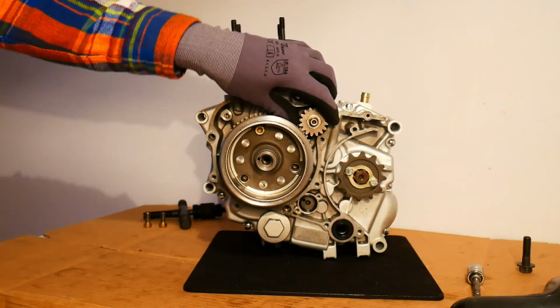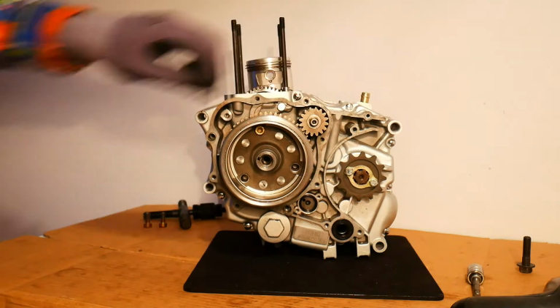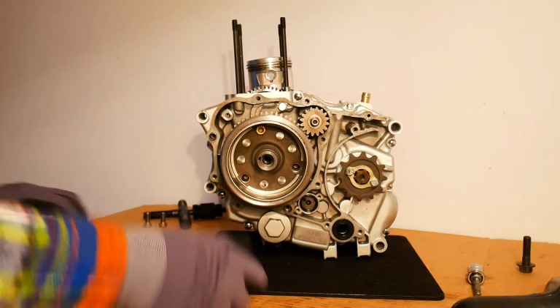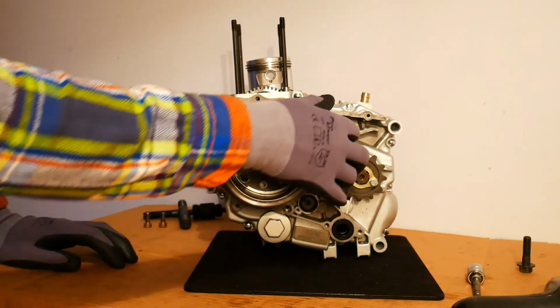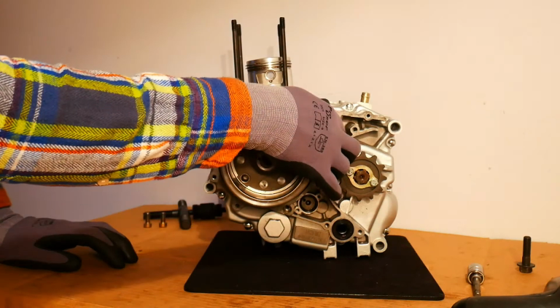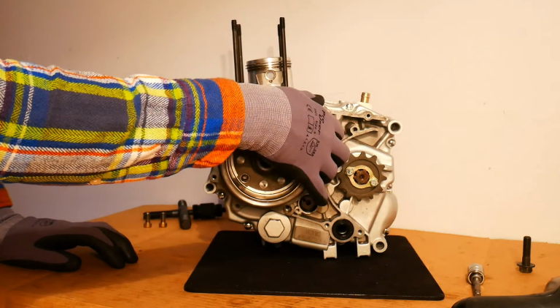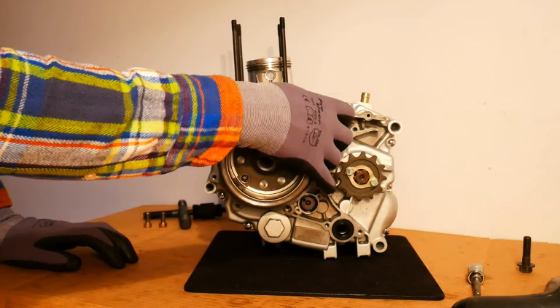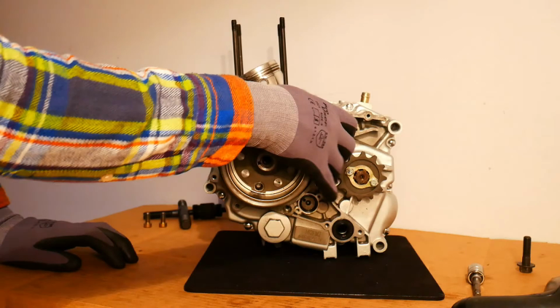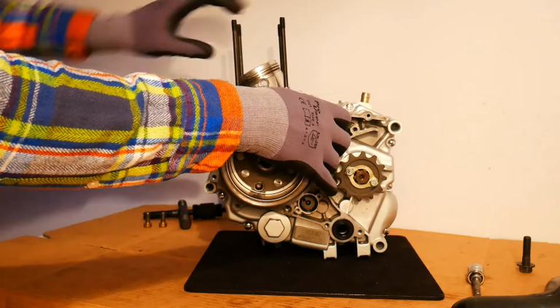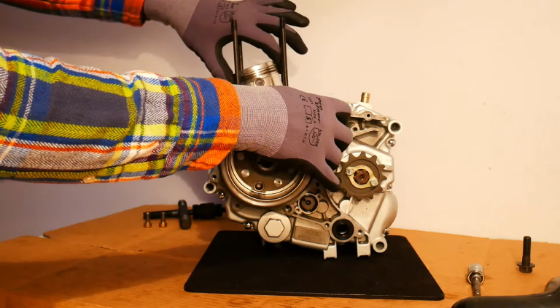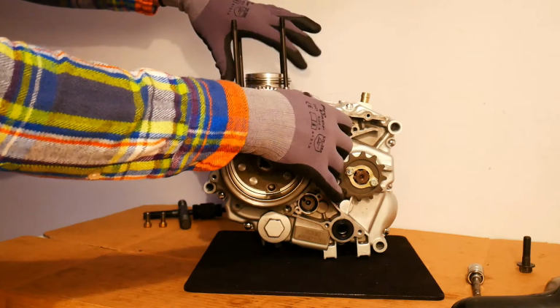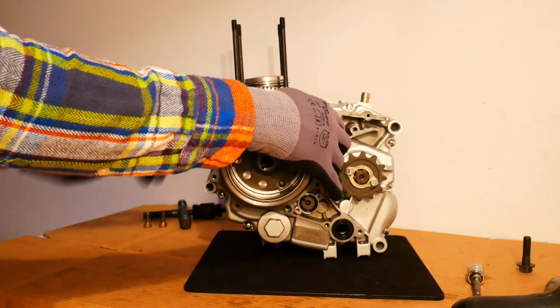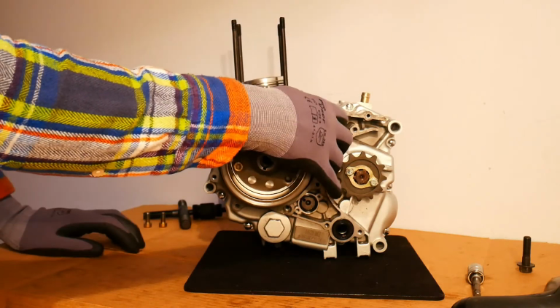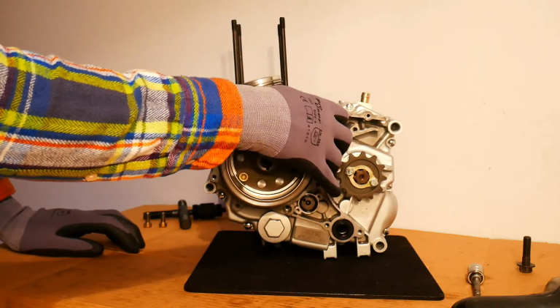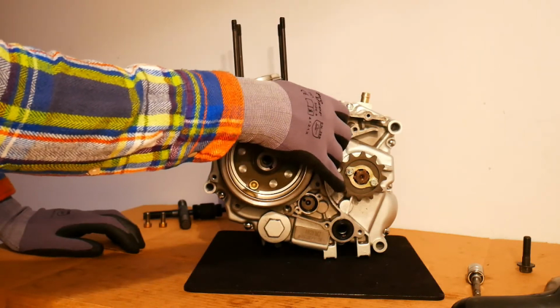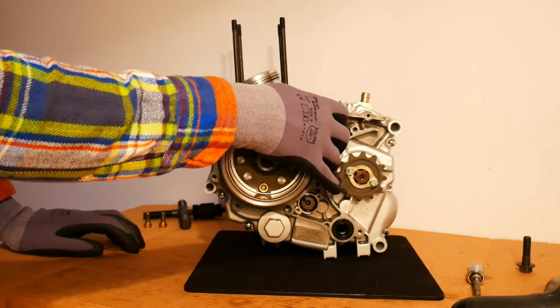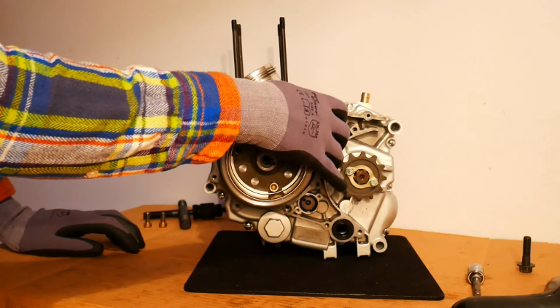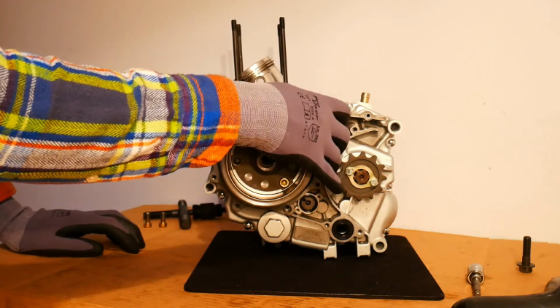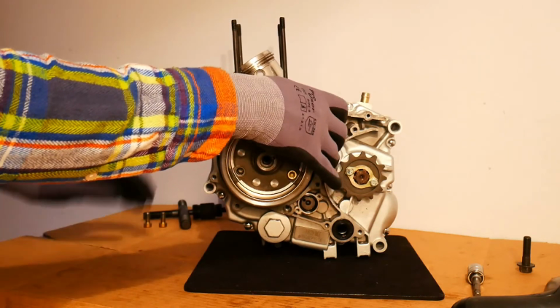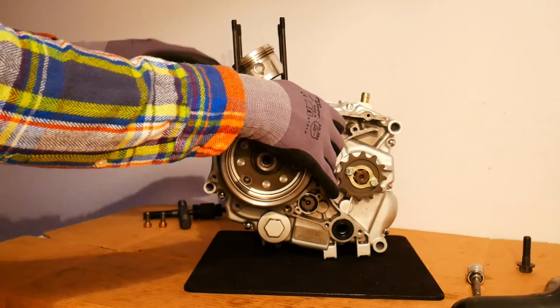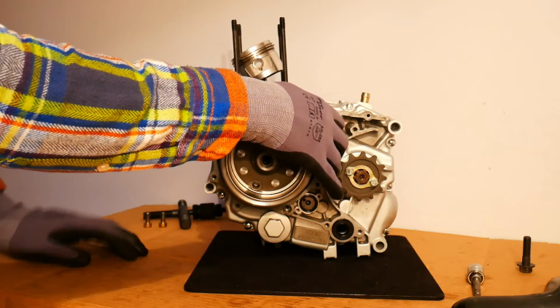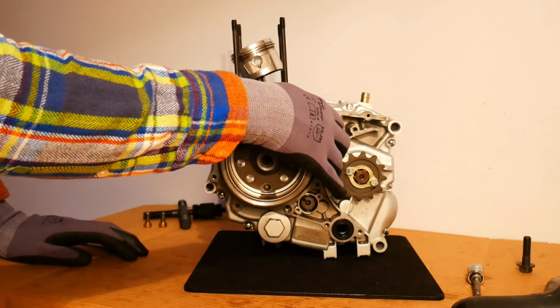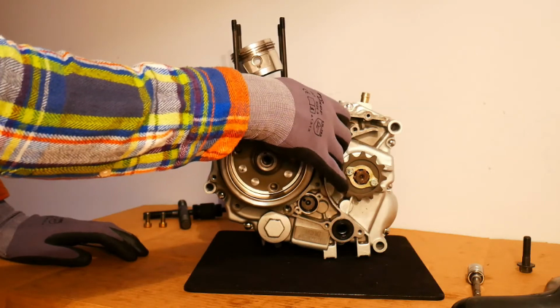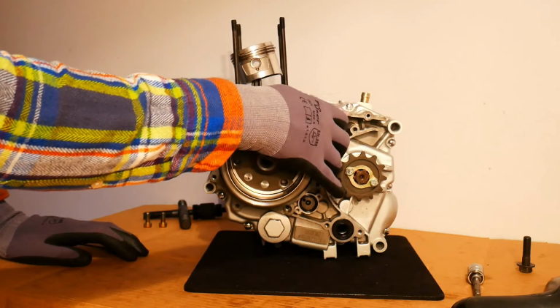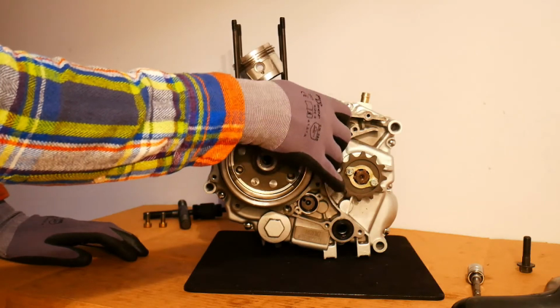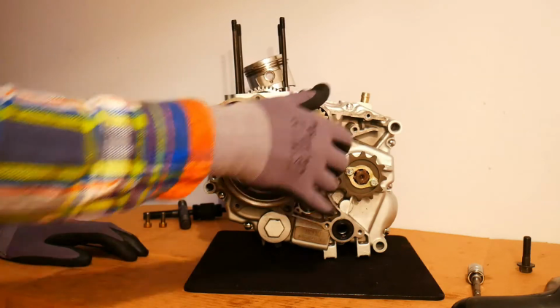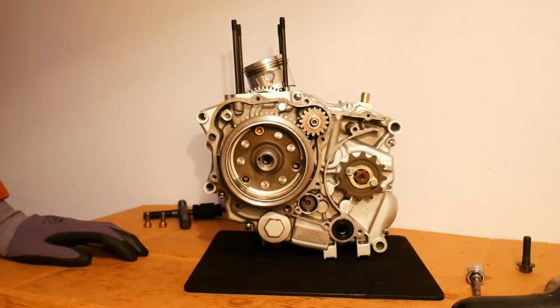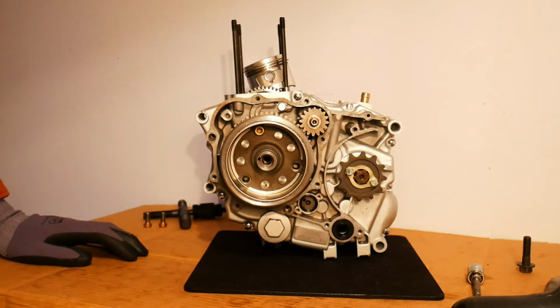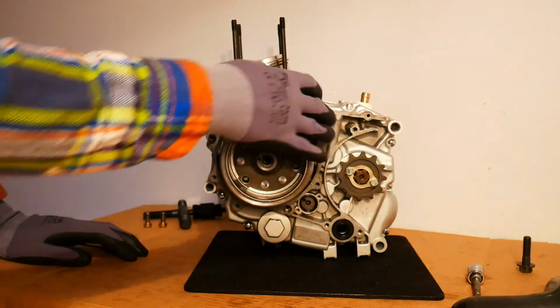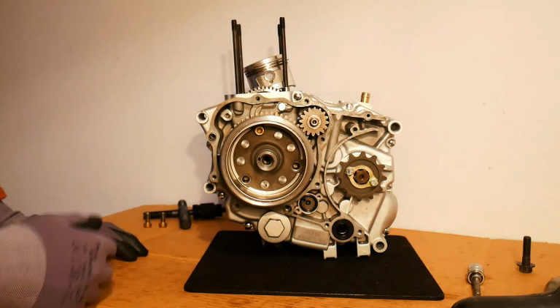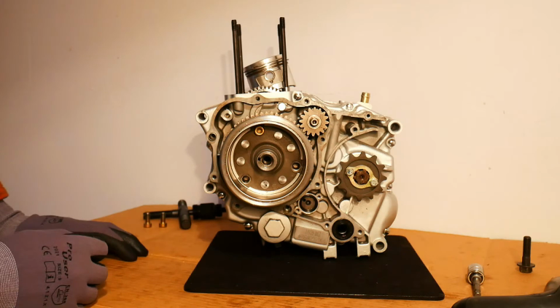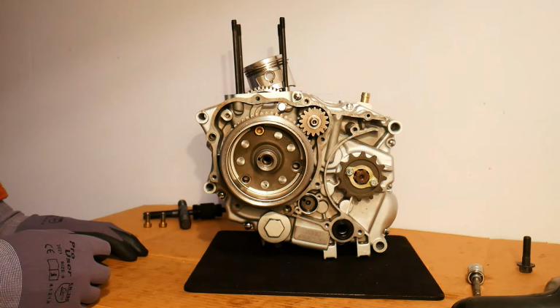If you keep an eye on the piston while I rotate it this way, you will see that the piston is moving up and down in the cylinder of the engine, which I've removed earlier. So that's how the starter motor gets the engine running.